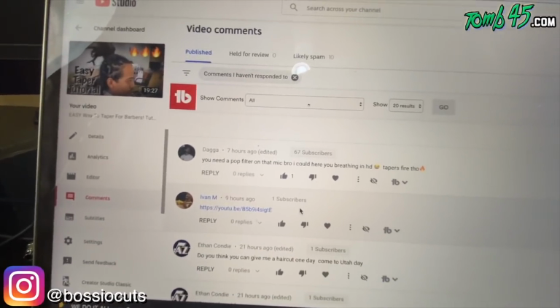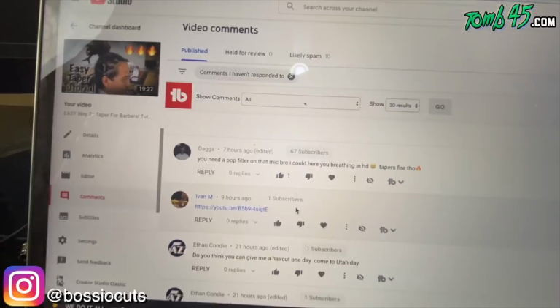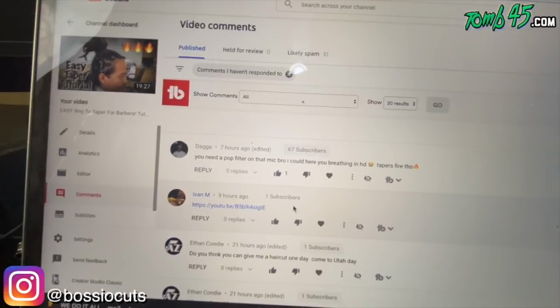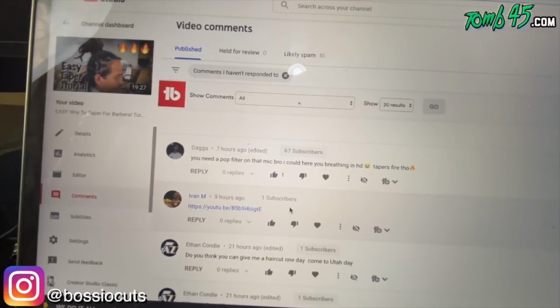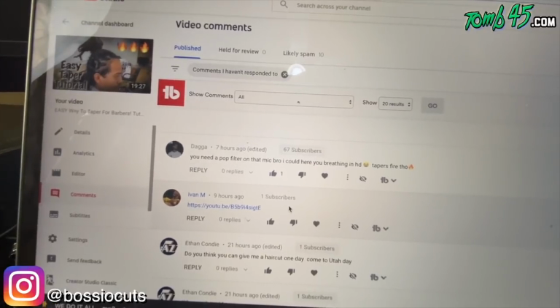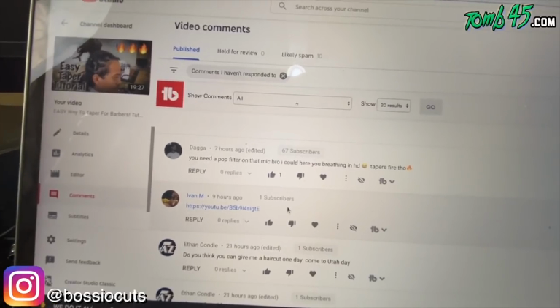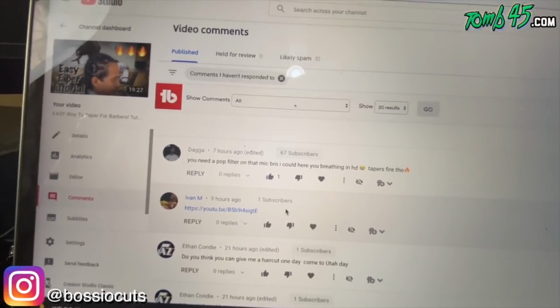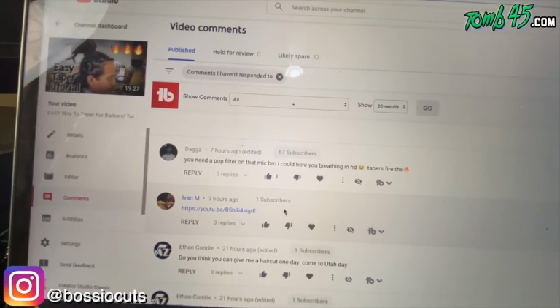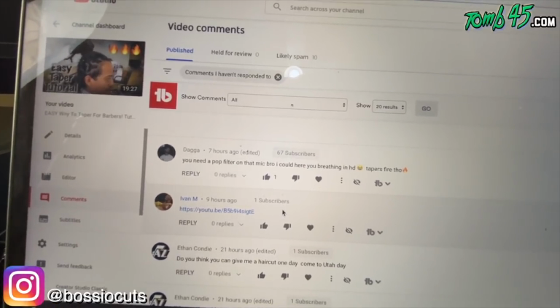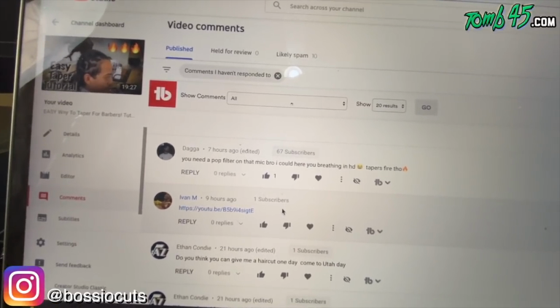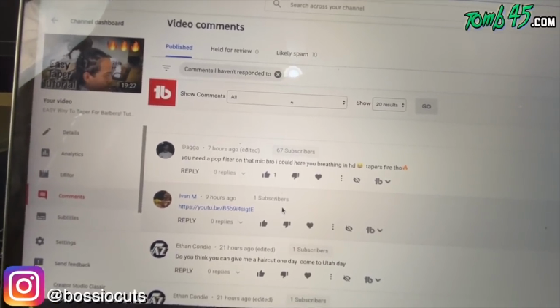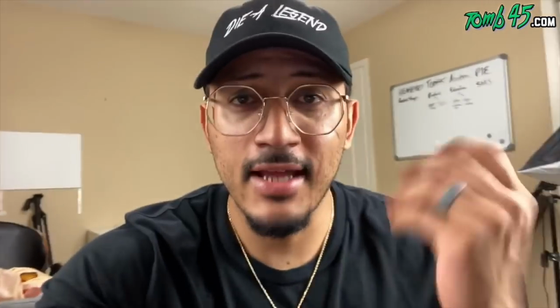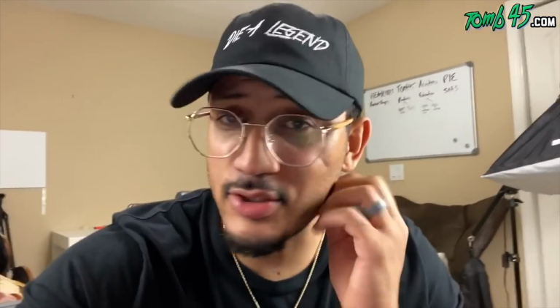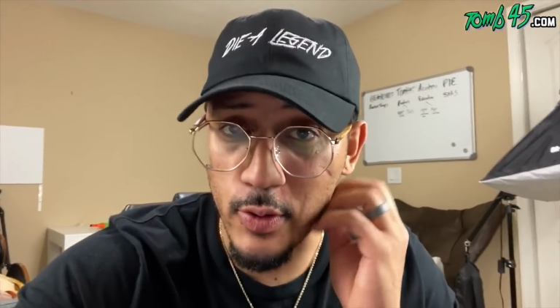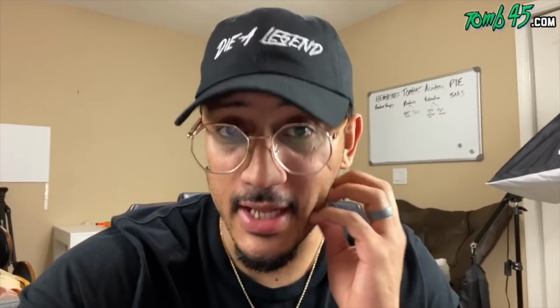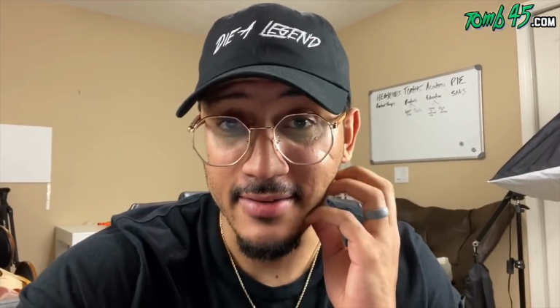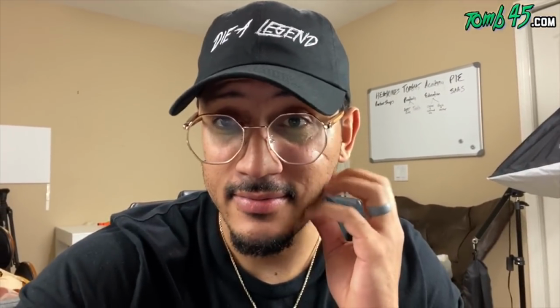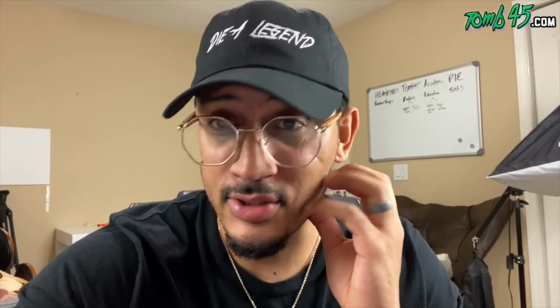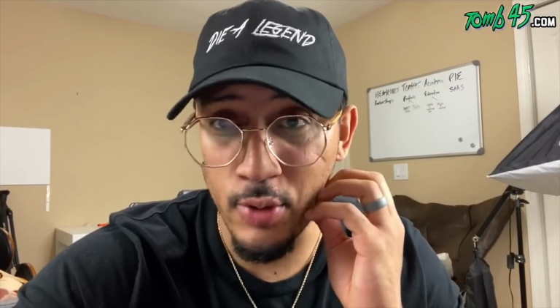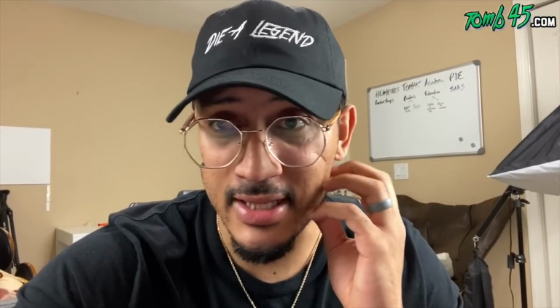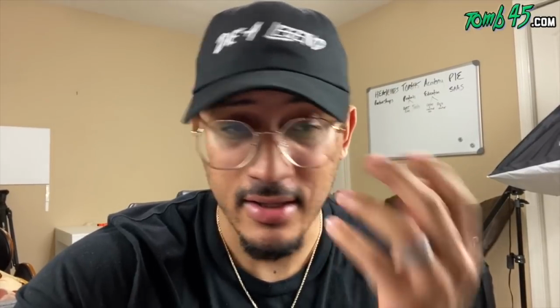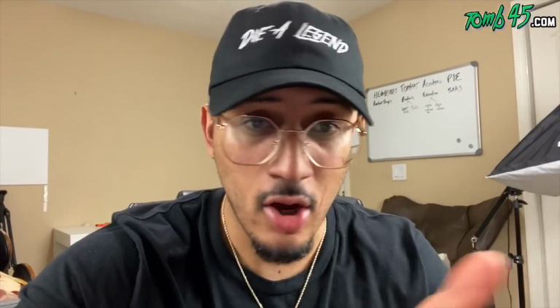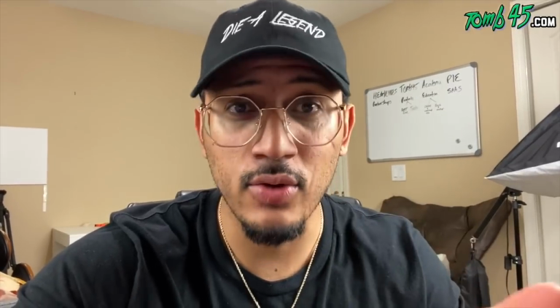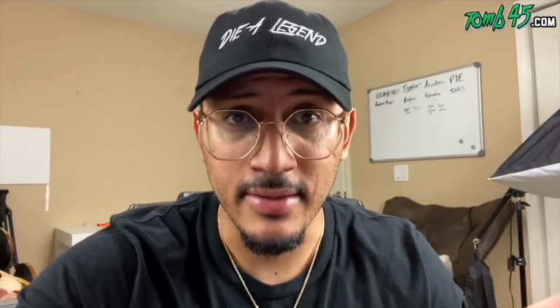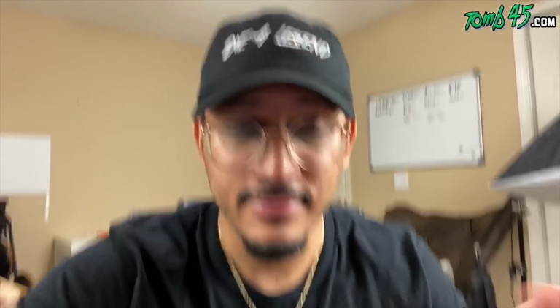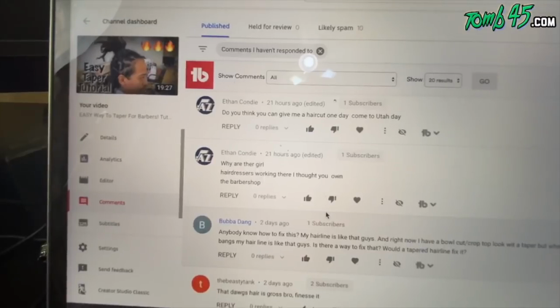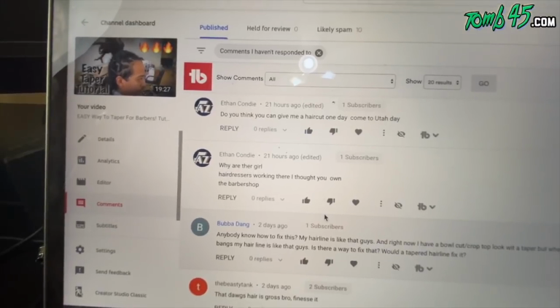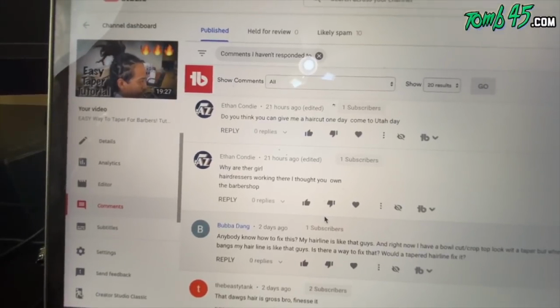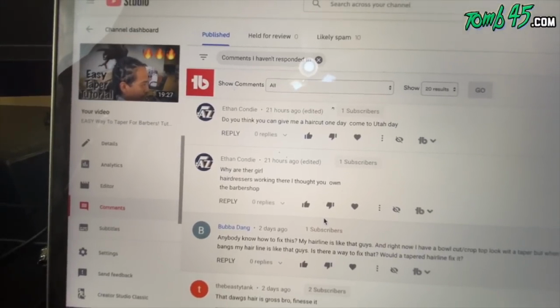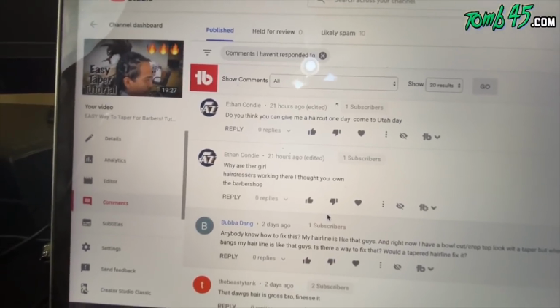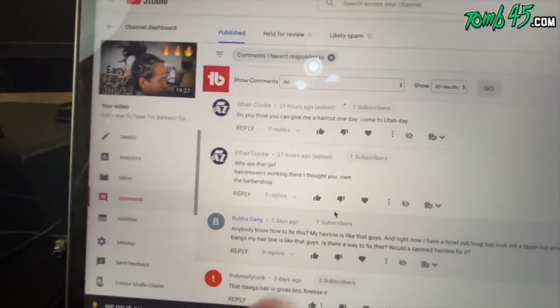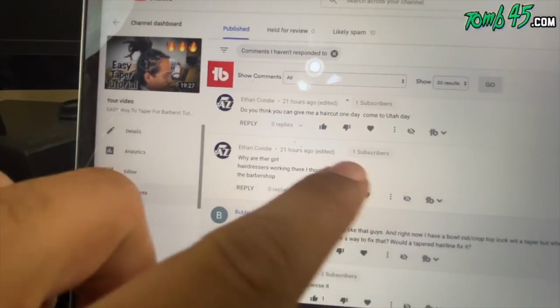First comment: 'You need a pop filter on that mic, bro. I can hear you breathing in HD.' Dang, you just going to roast me like that? You just going to go in like that on my Q&A? All right, next question: 'Why are there girls, hairdressers working in there? I thought you owned barbershops.'